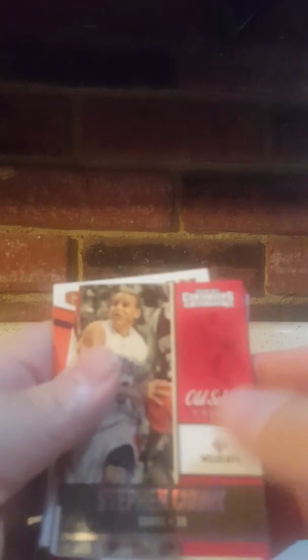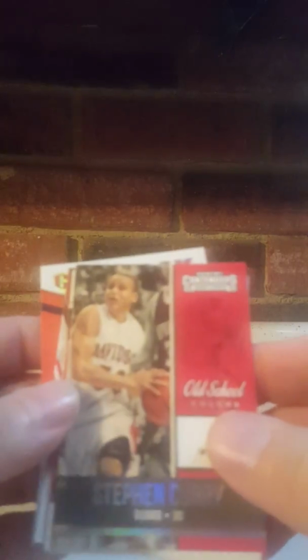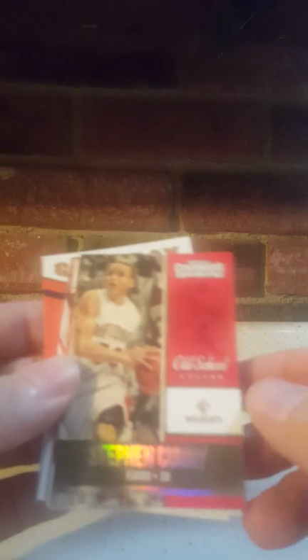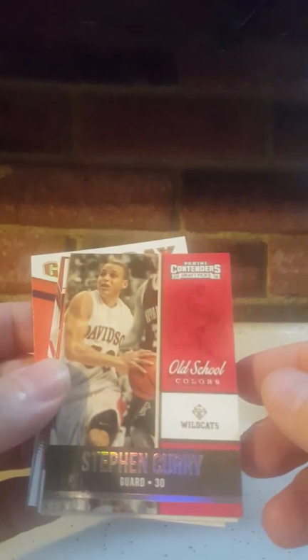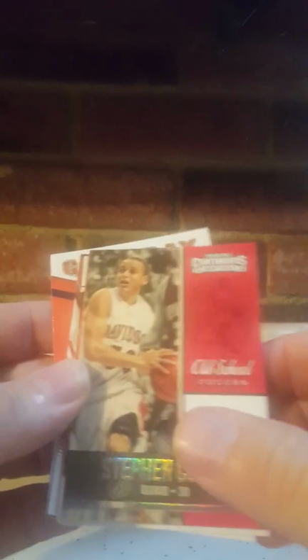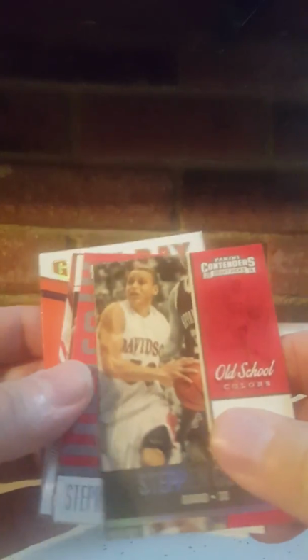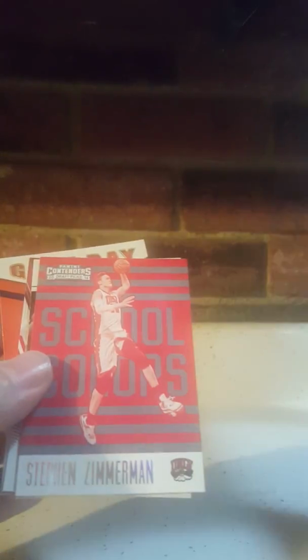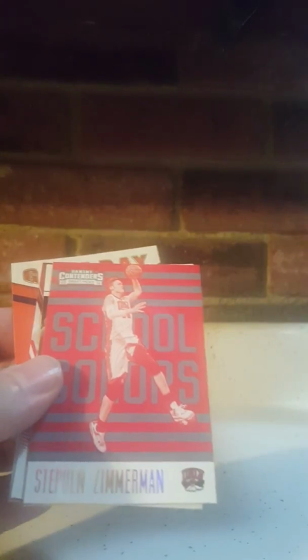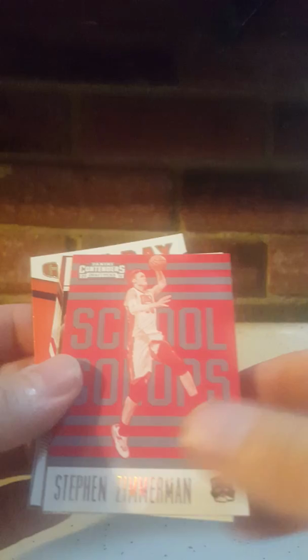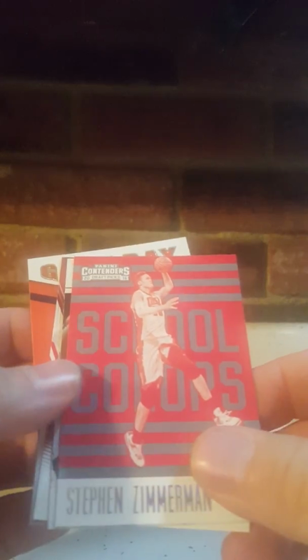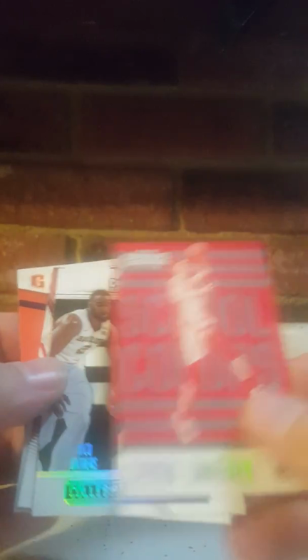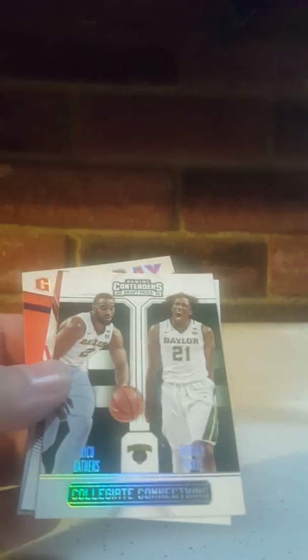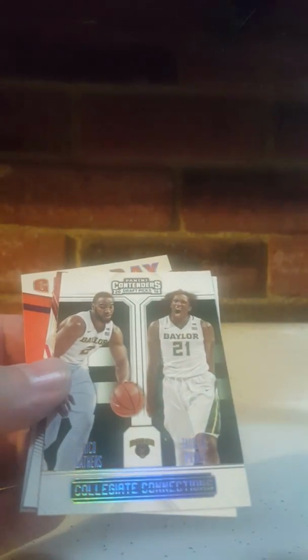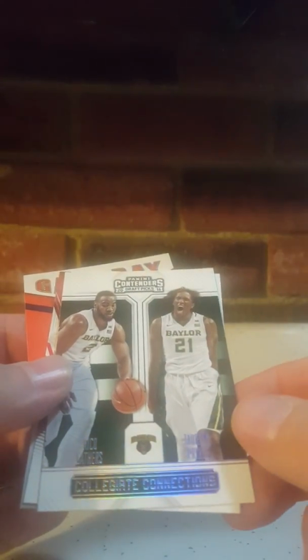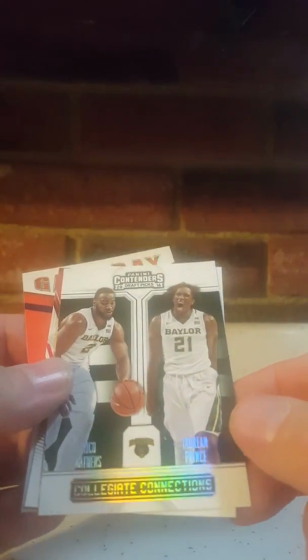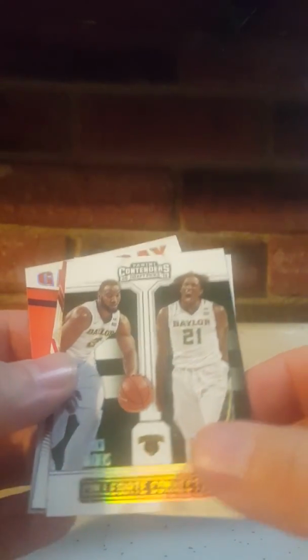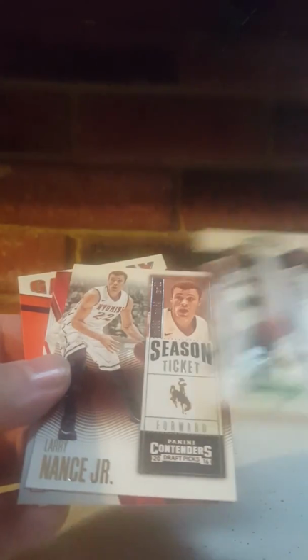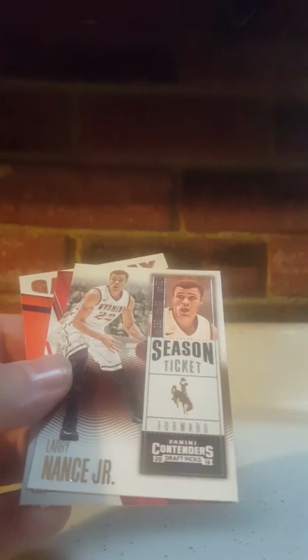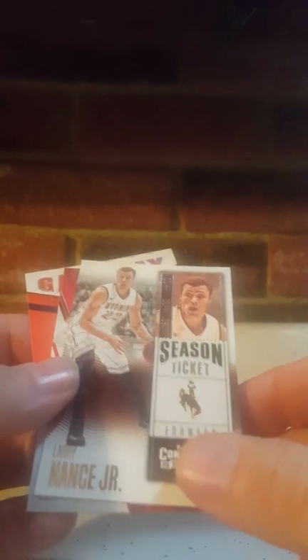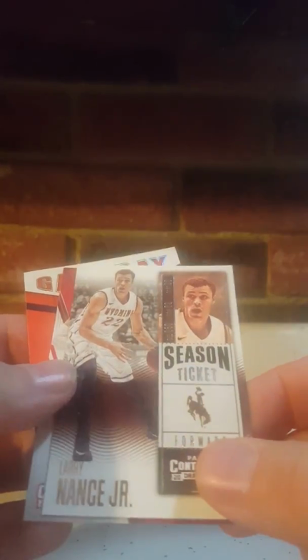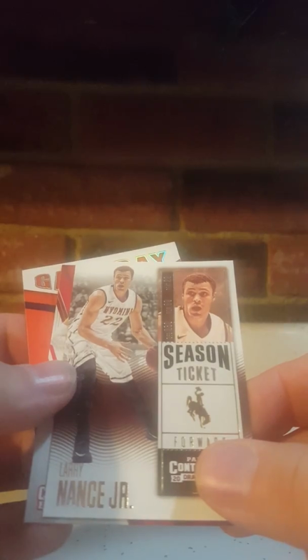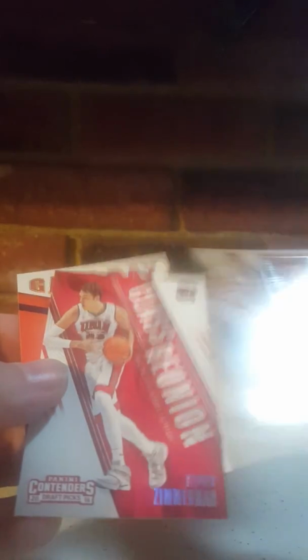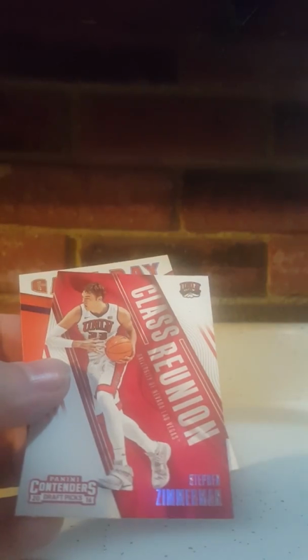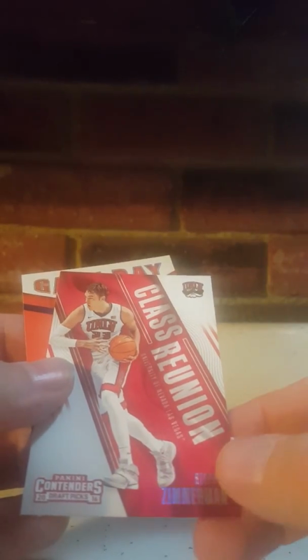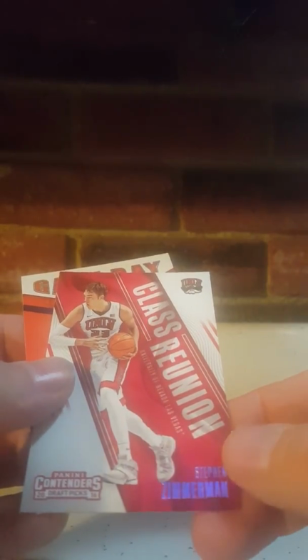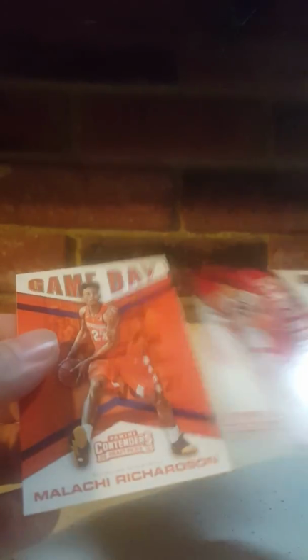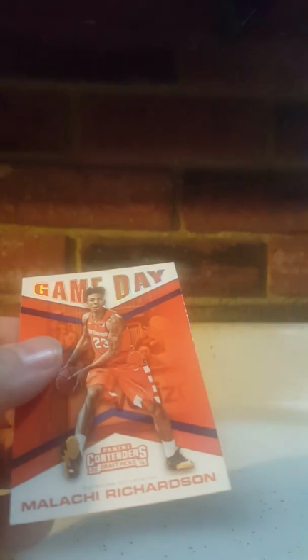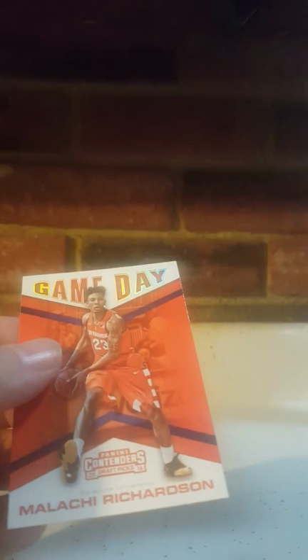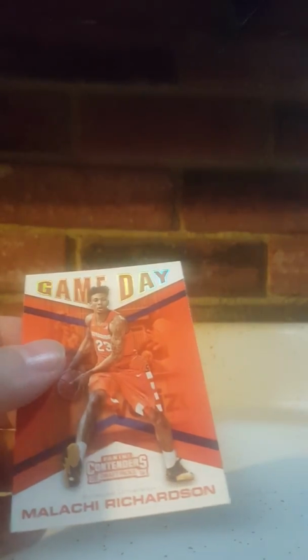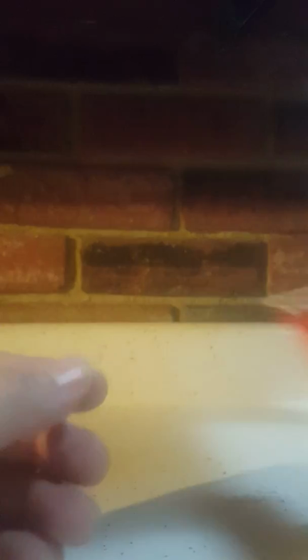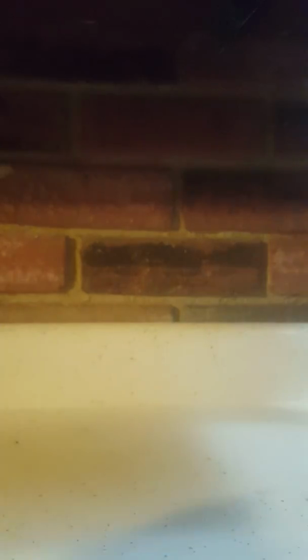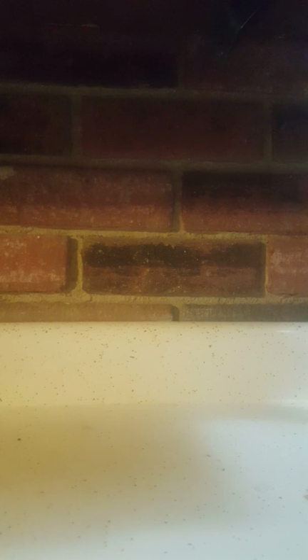Stephen Curry card, Stephen Zimmerman School Colors, Rico Gathers, Torian Prince Collegiate Connections, Larry Nance Jr., and Malachi Richardson.